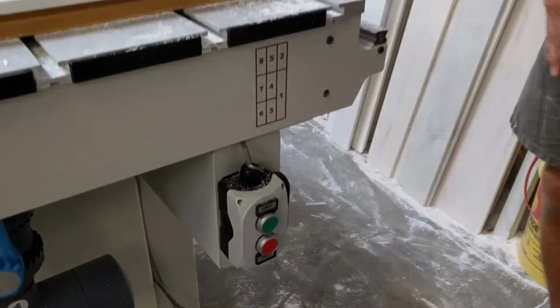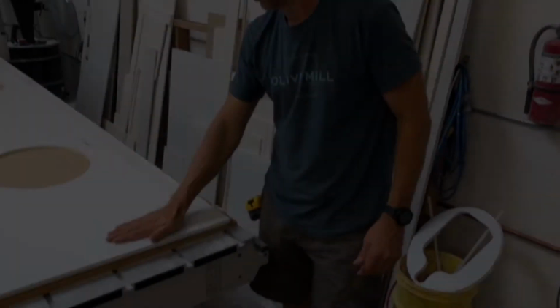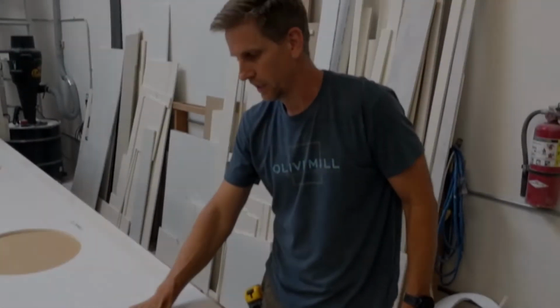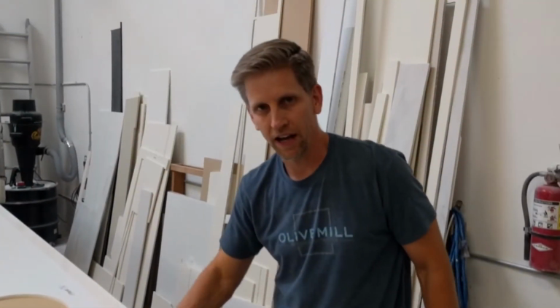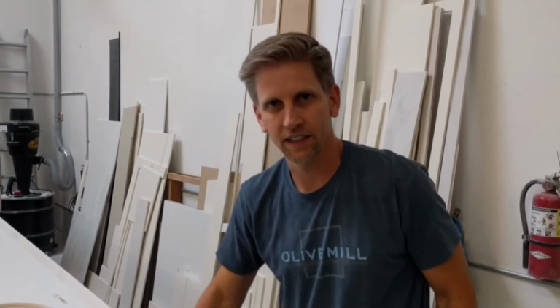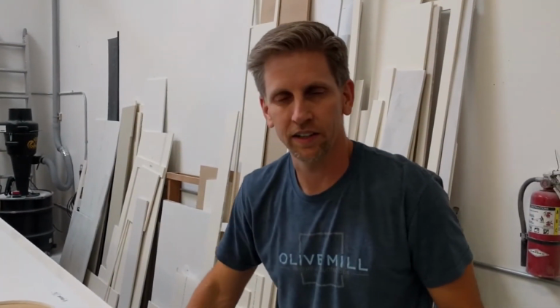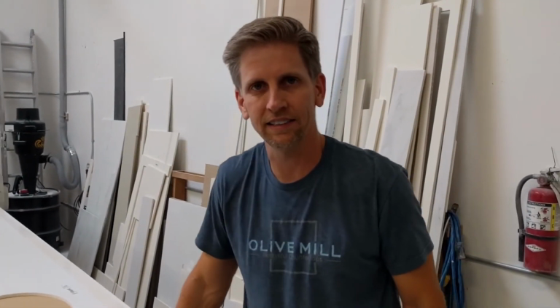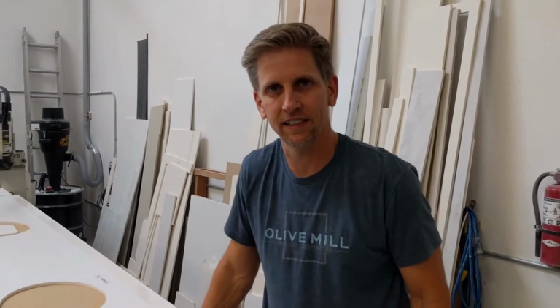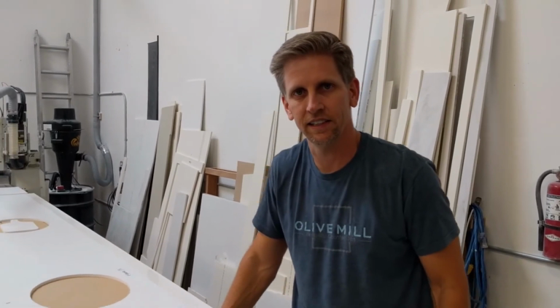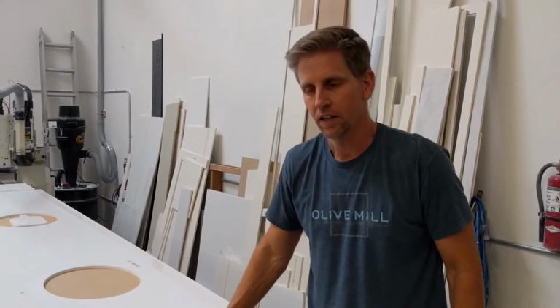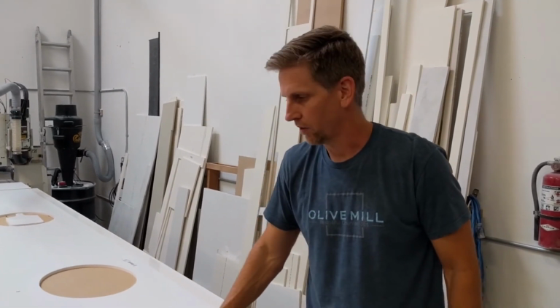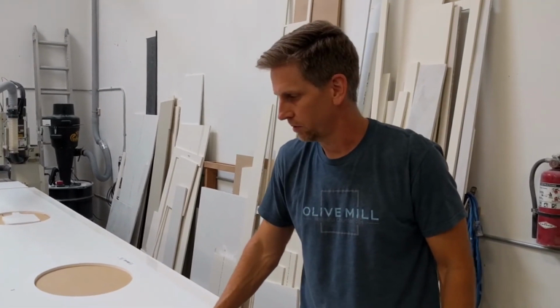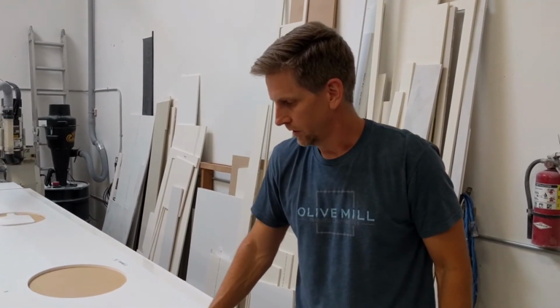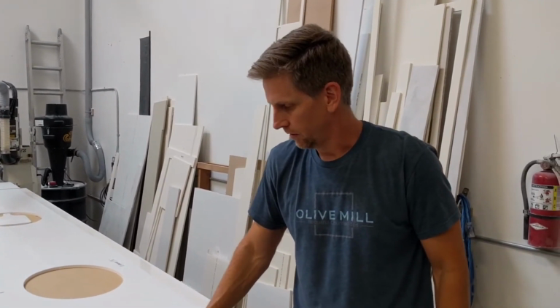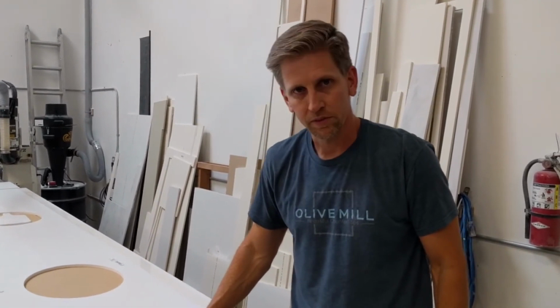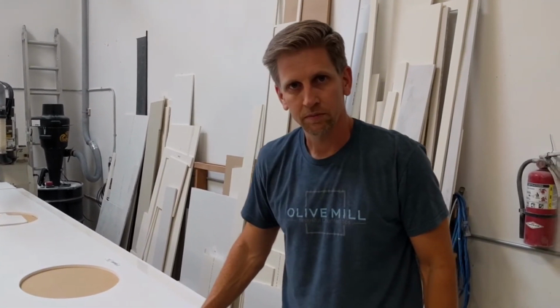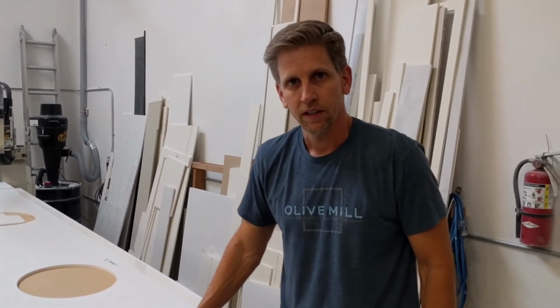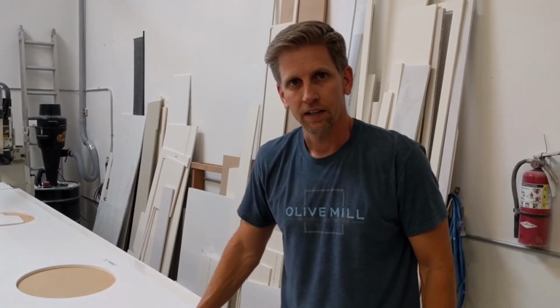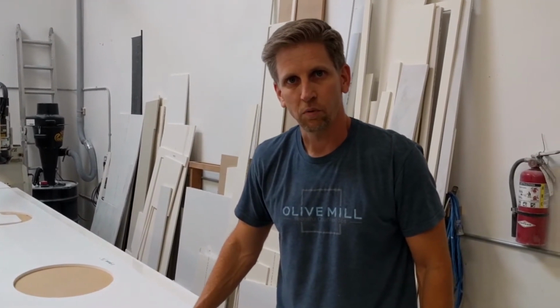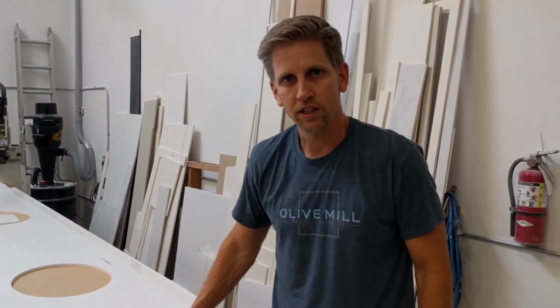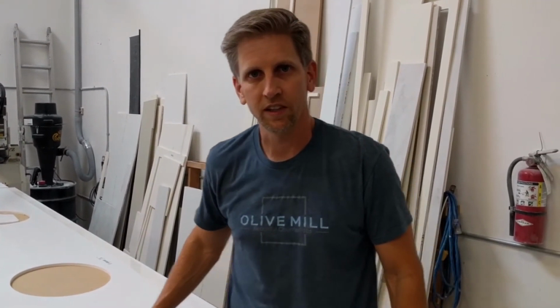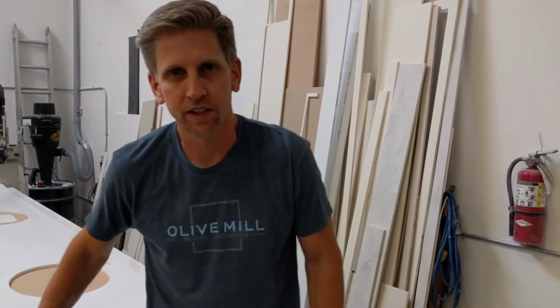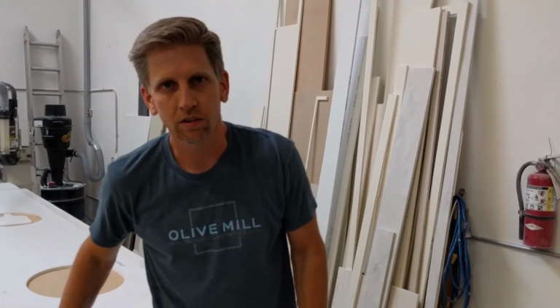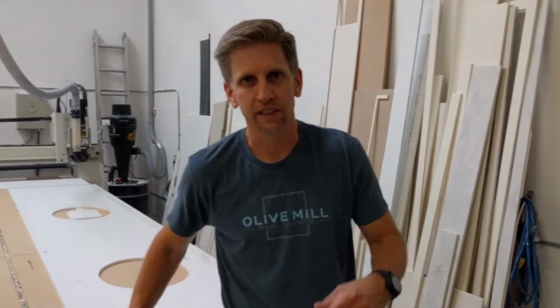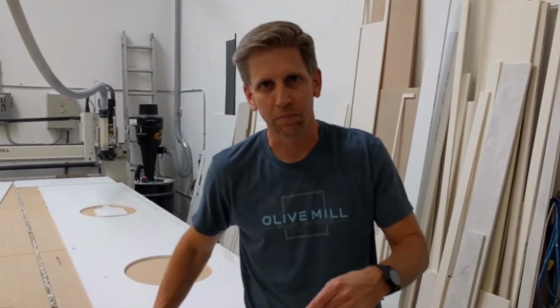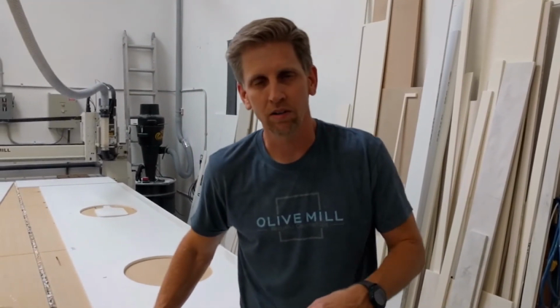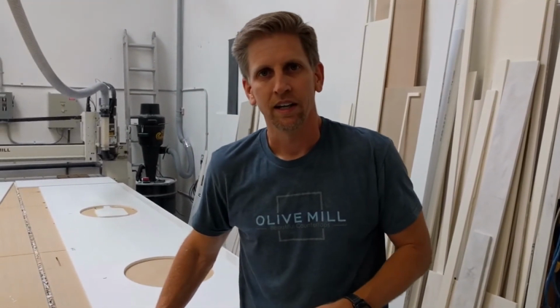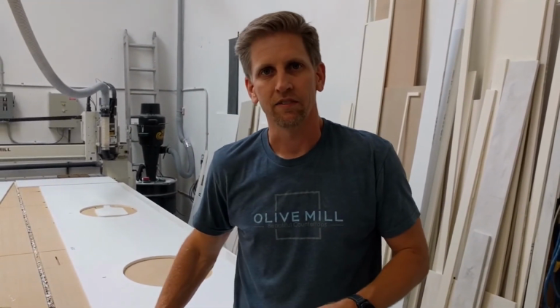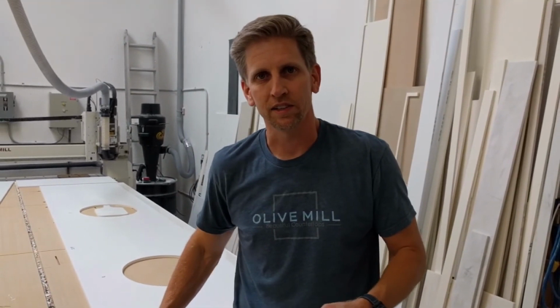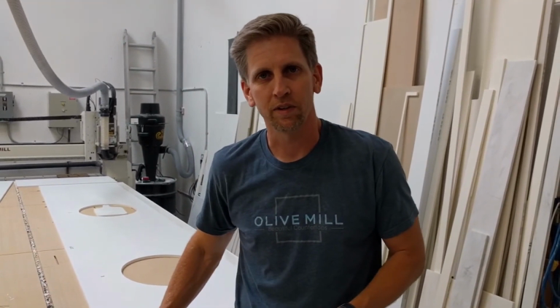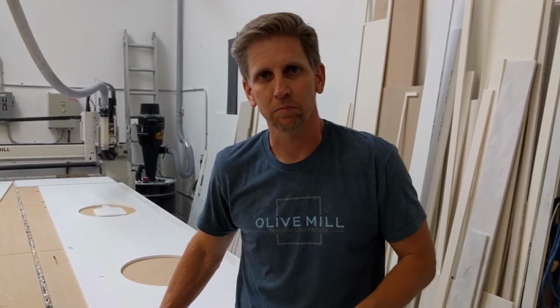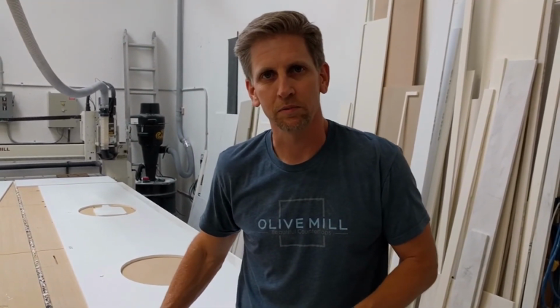Anyway, that's the Axis CNC router table for the vacuum system. Thanks for watching. If you liked the video, please like below, and if you'd like to see more videos, please subscribe.